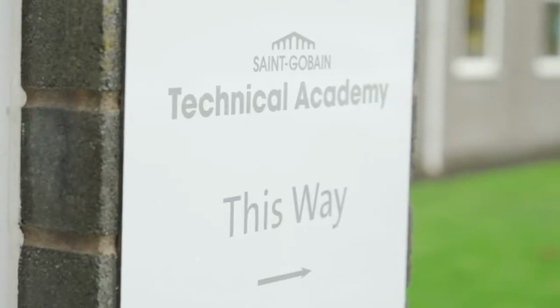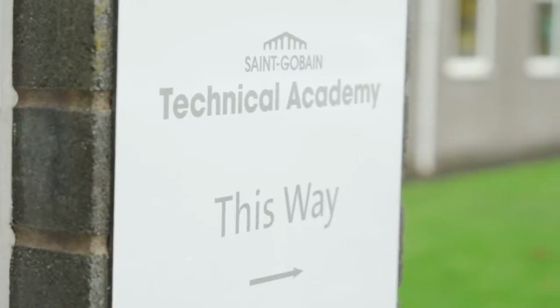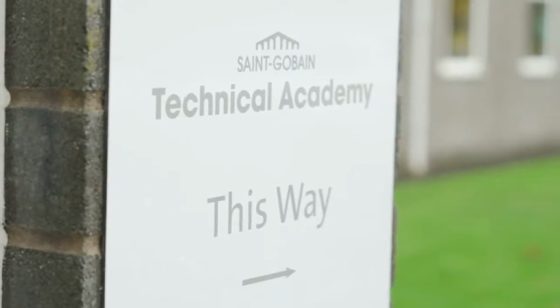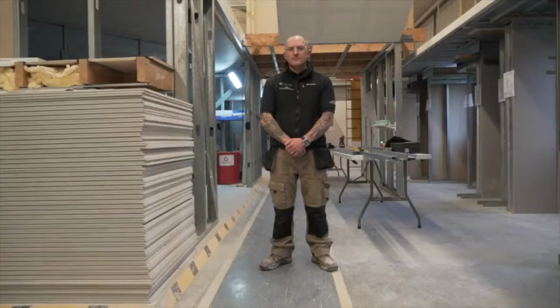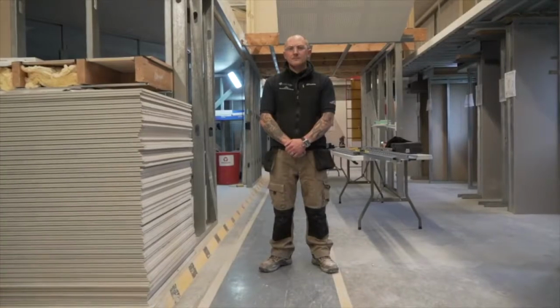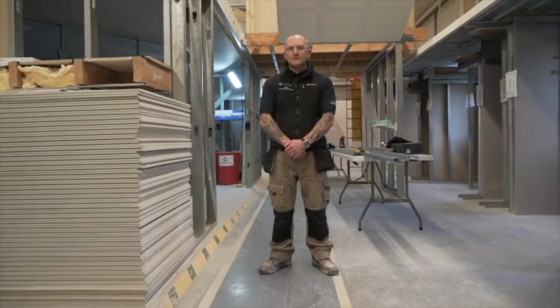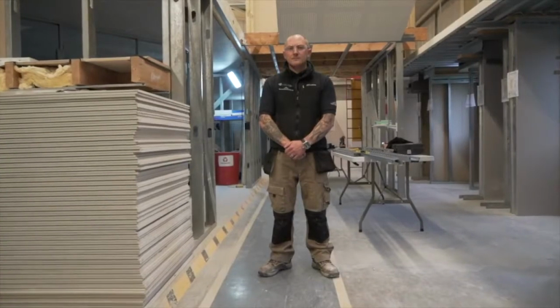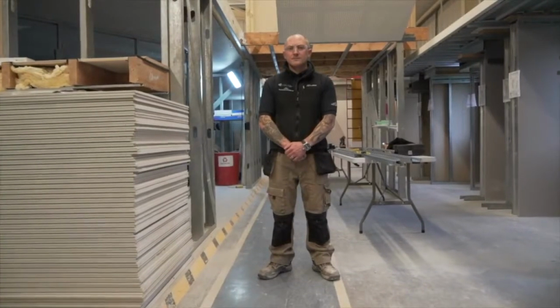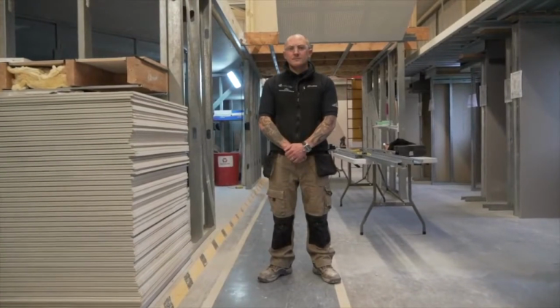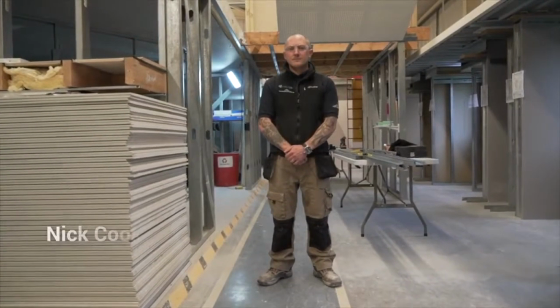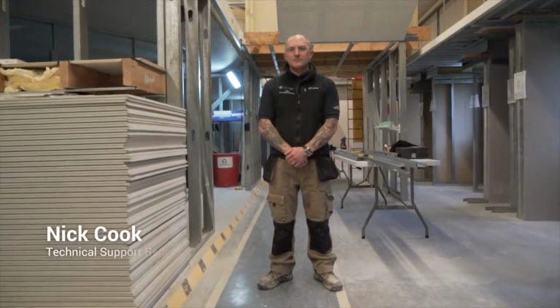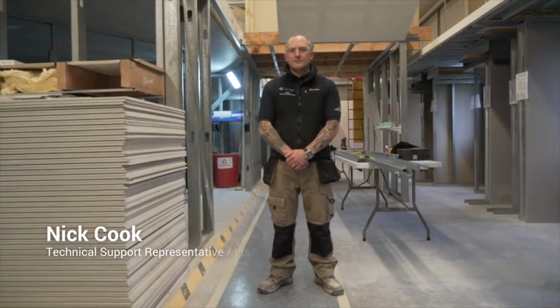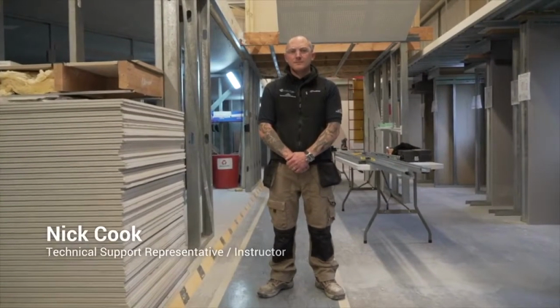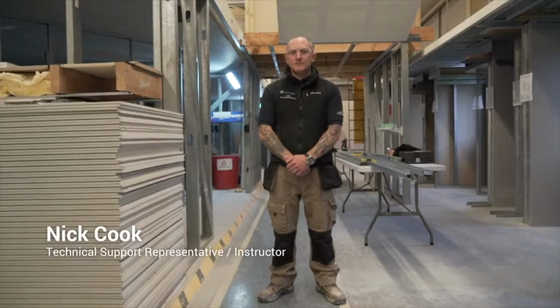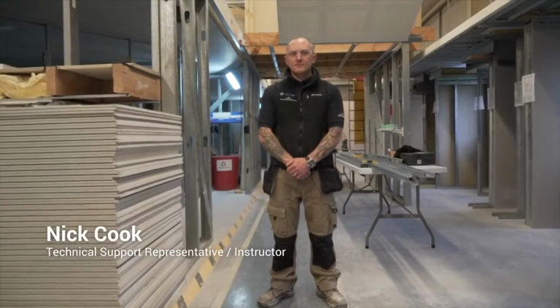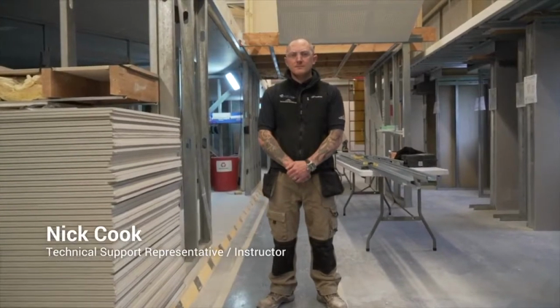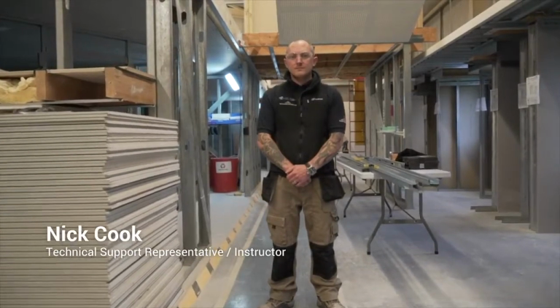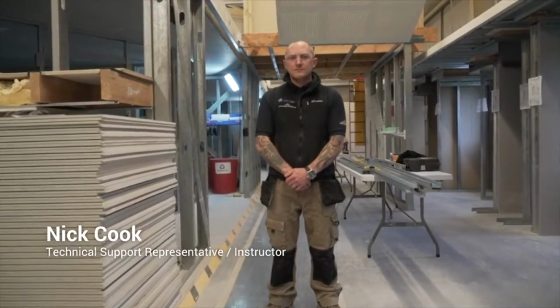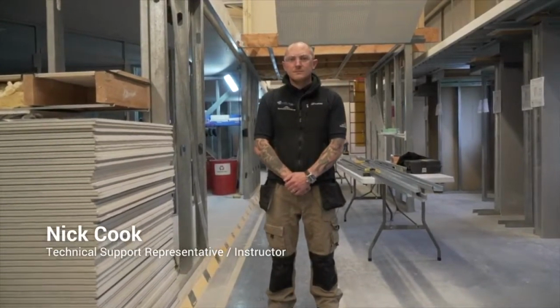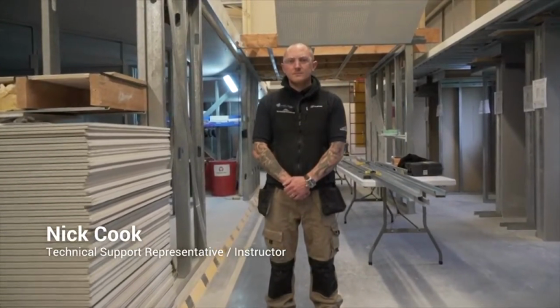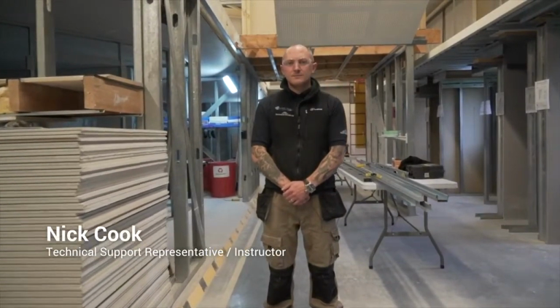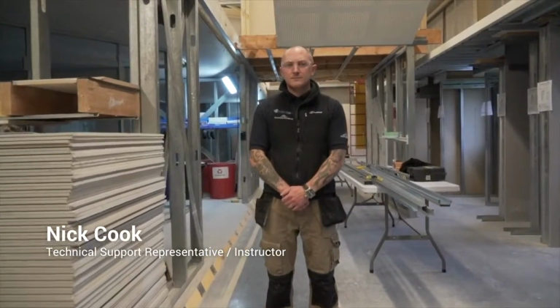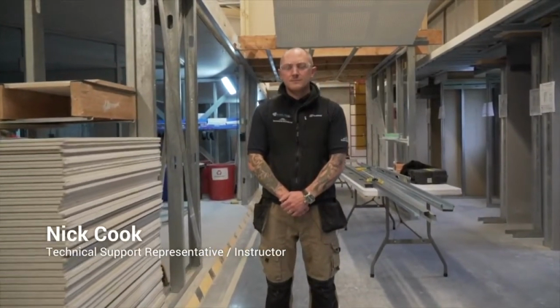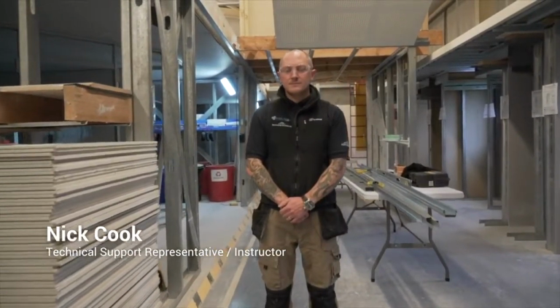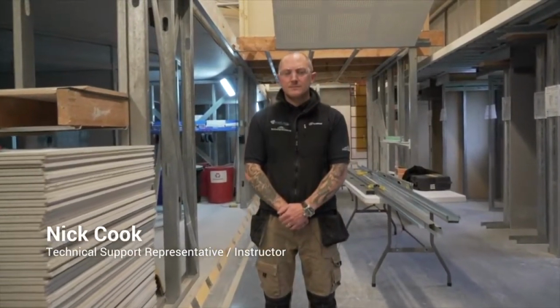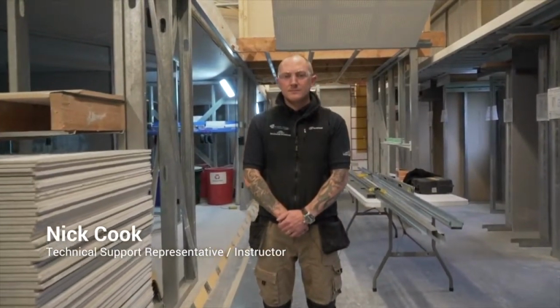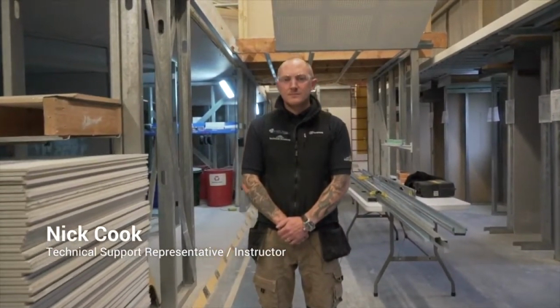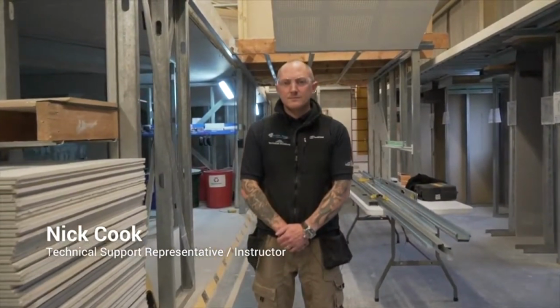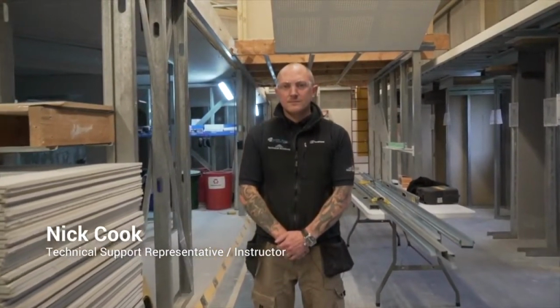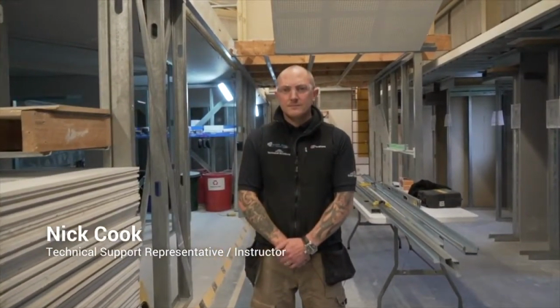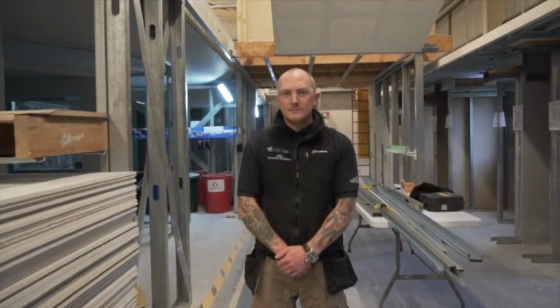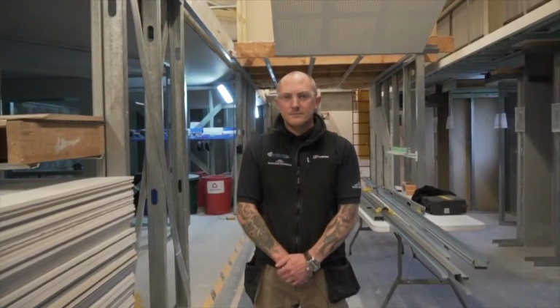My name is Nick Cook. I've worked at British Shipsham now for four years and my role at Kirby Thor Technical Academy is Technical Support Representative and Instructor.